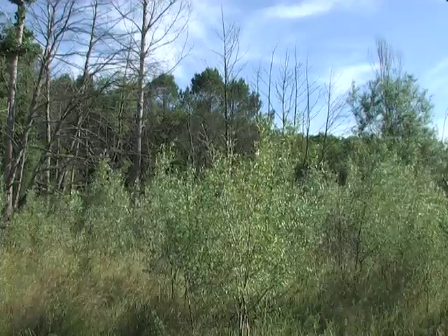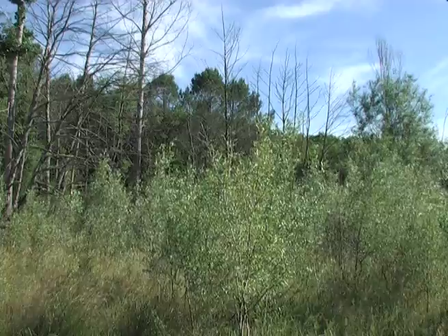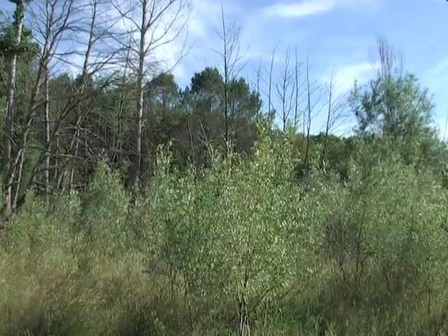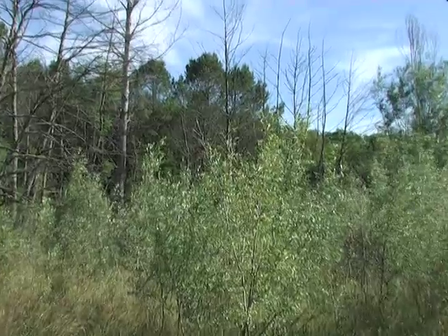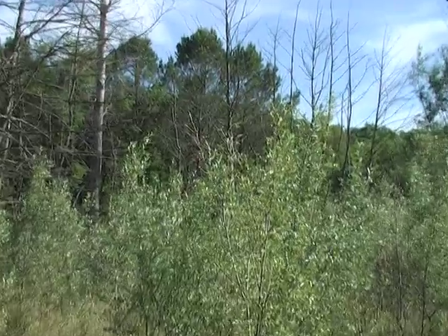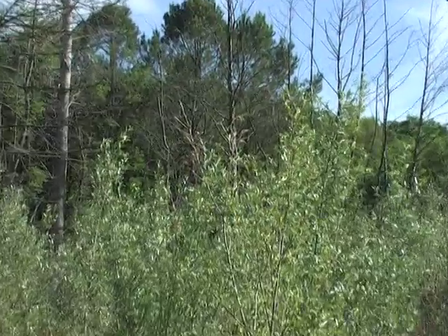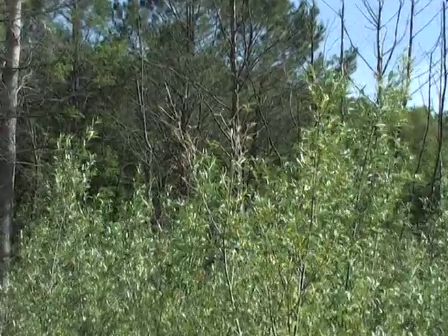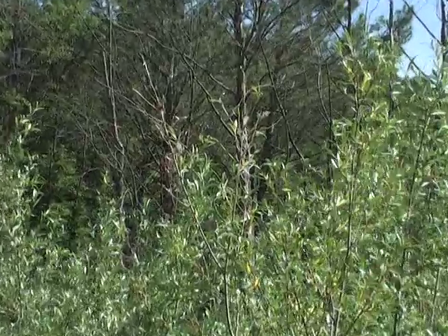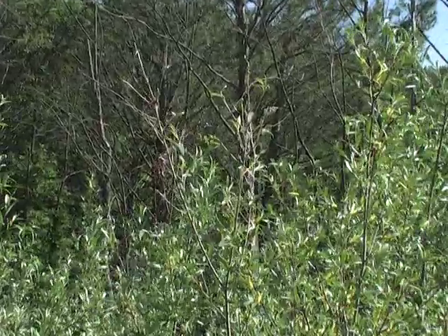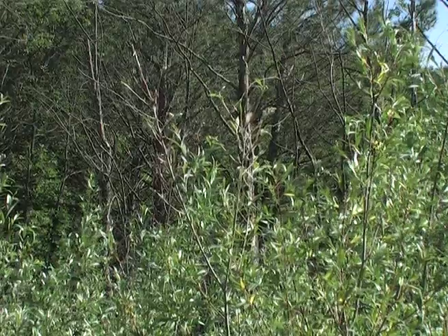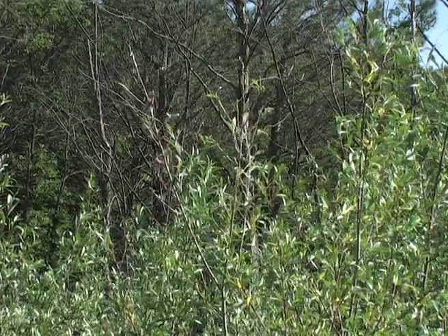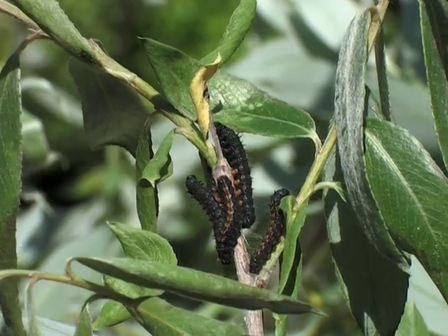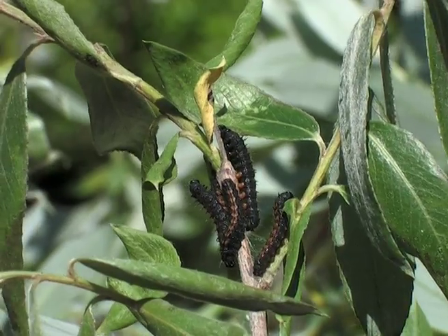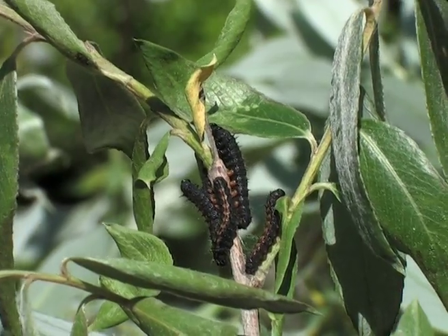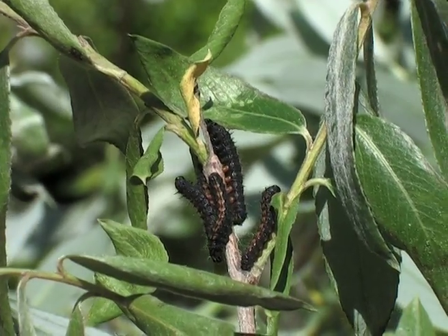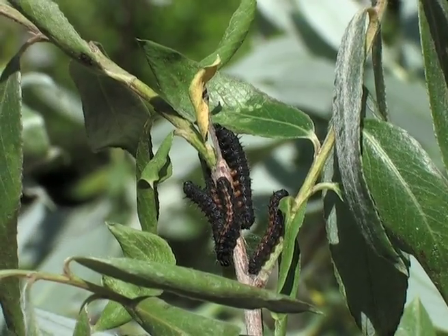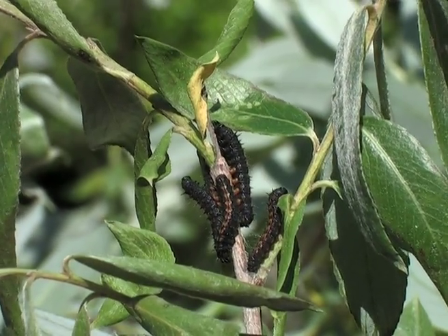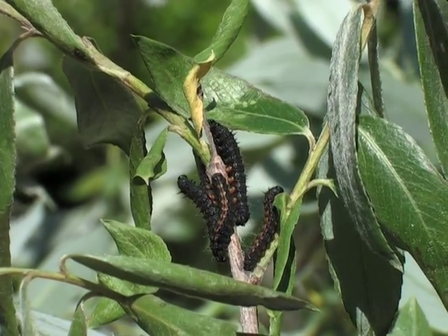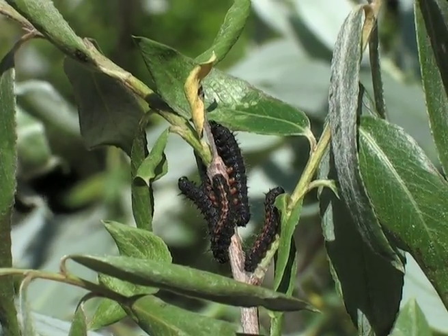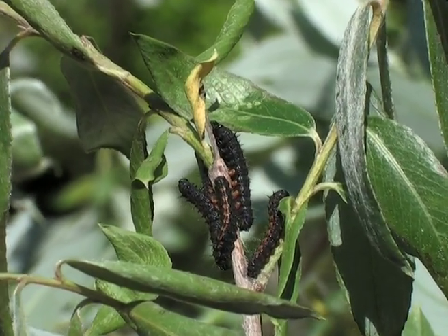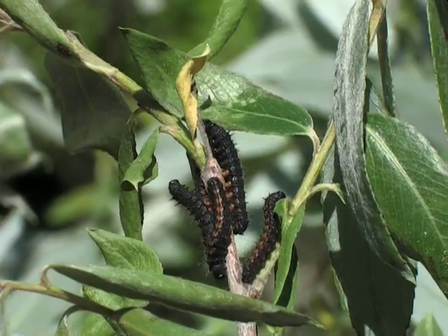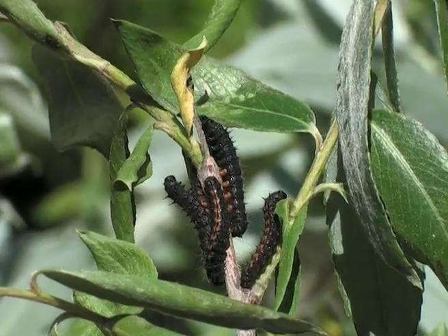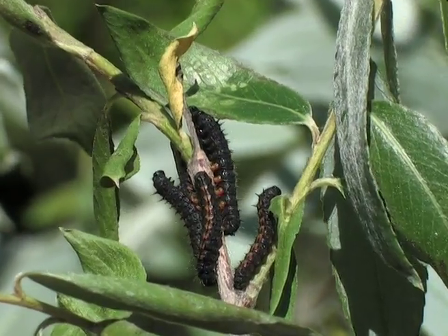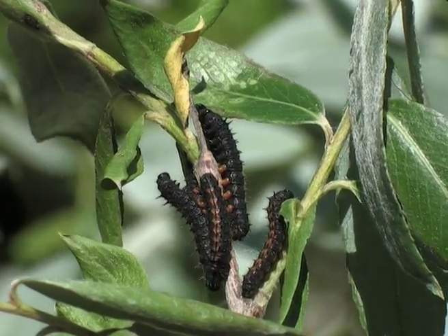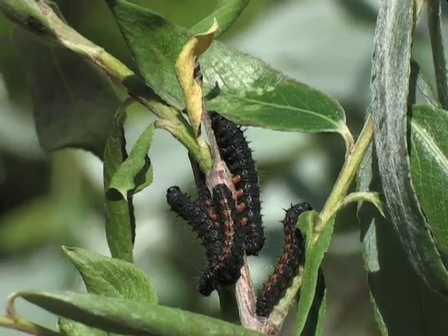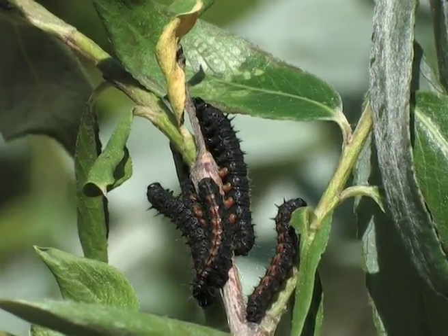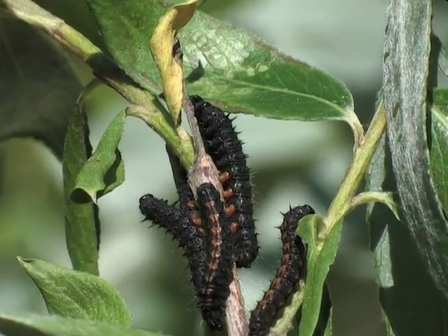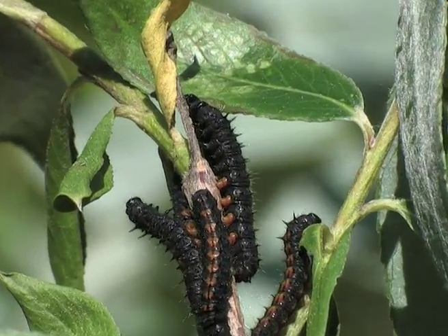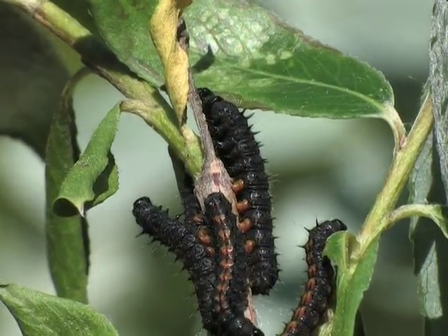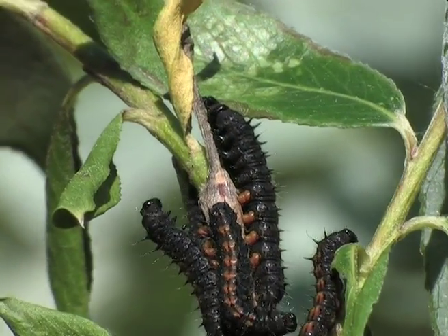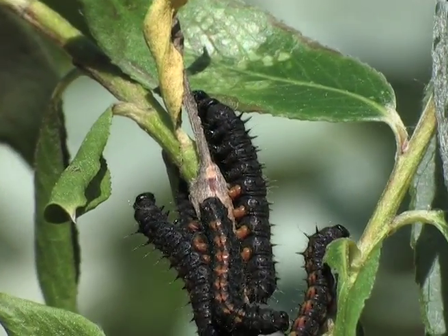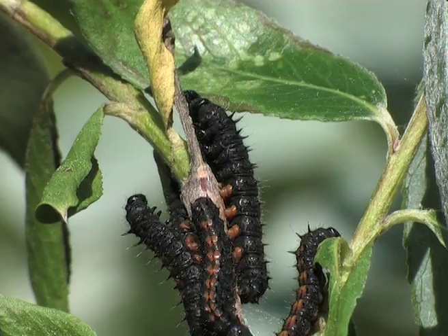Branches stripped of leaves are a giveaway for the whereabouts of the caterpillars. After the second molt, the caterpillars' feet are red, and they have red markings on their backs, which are edged with little black spikes.